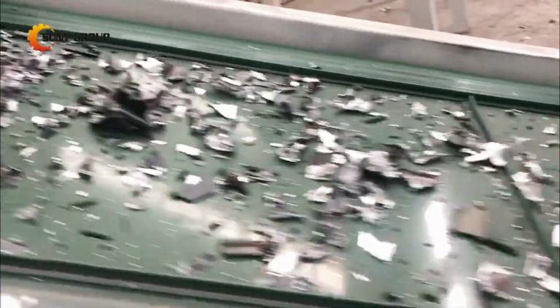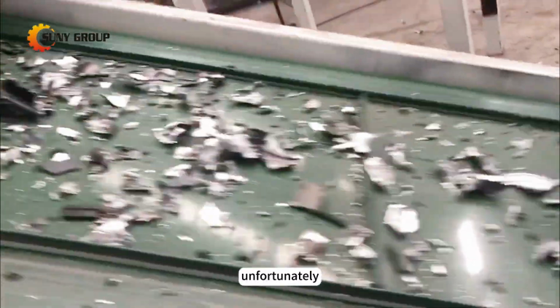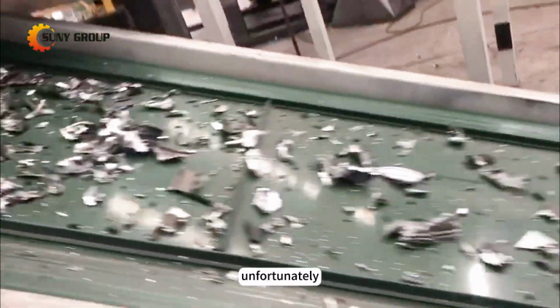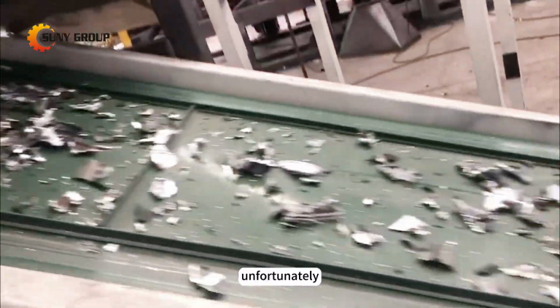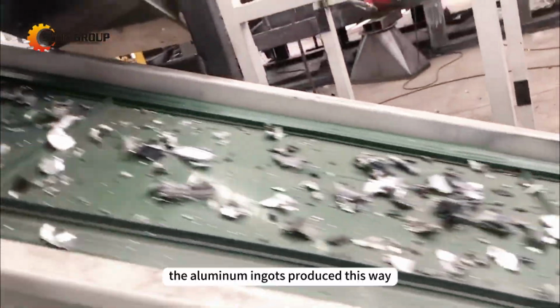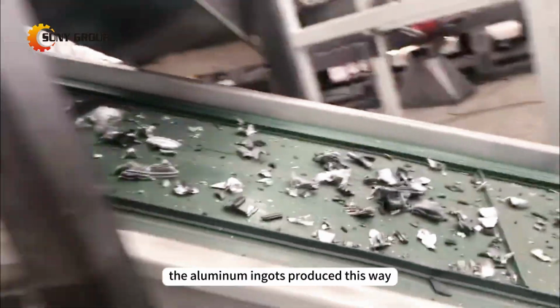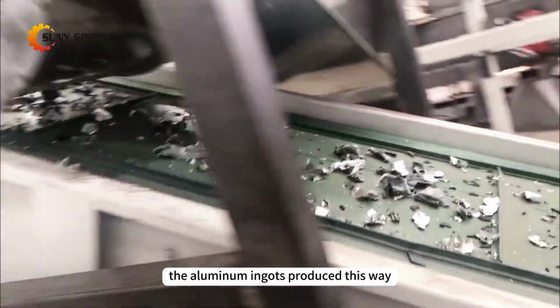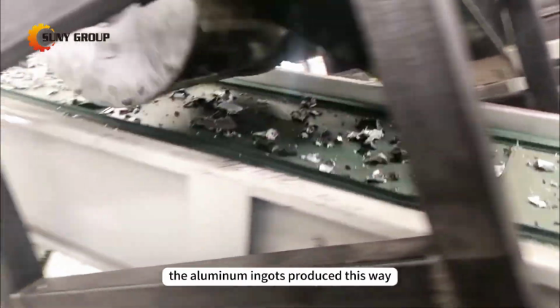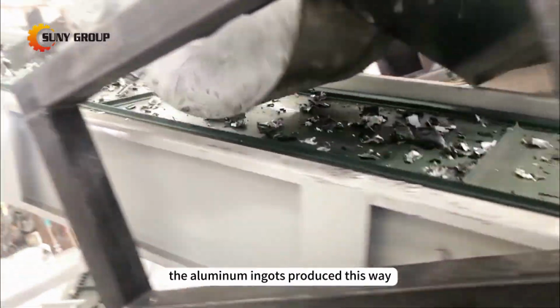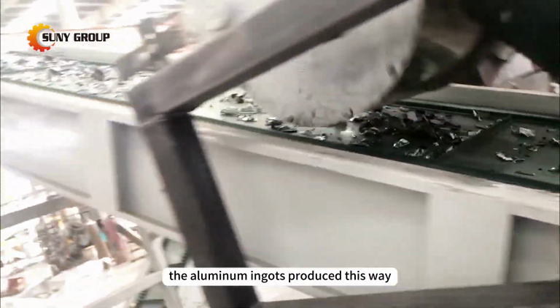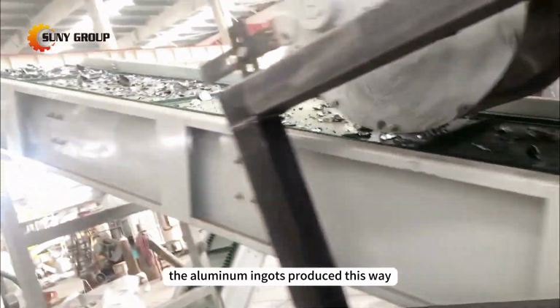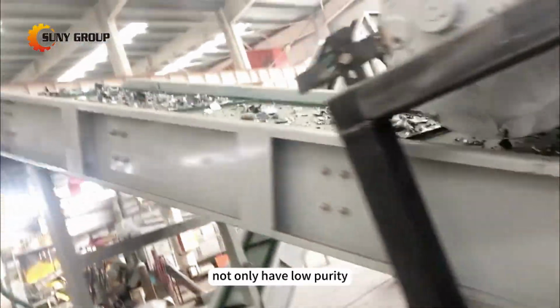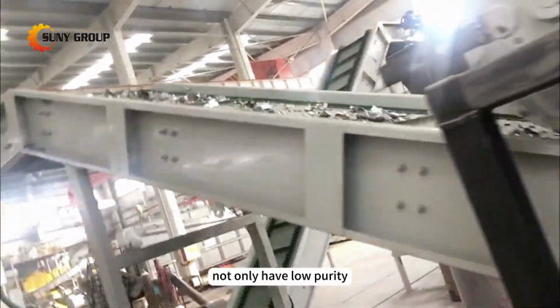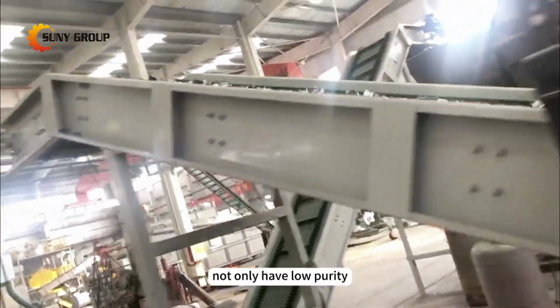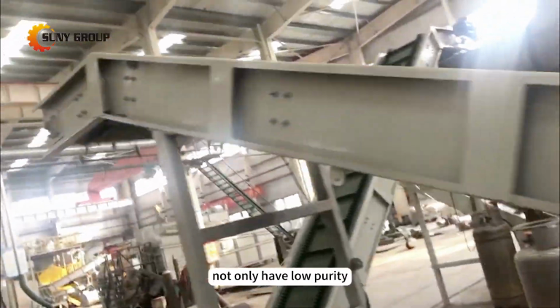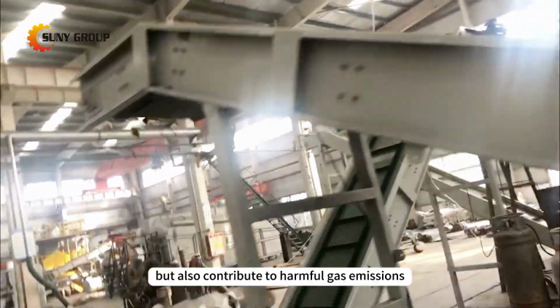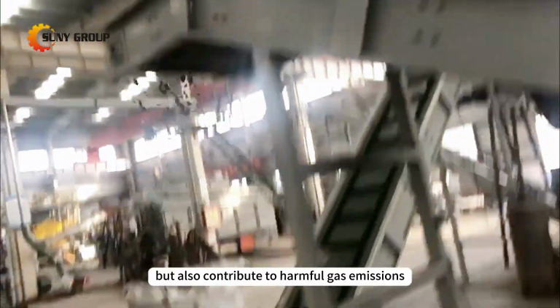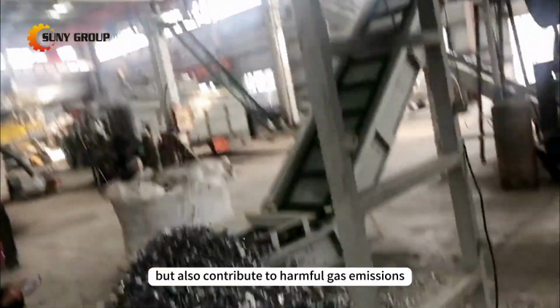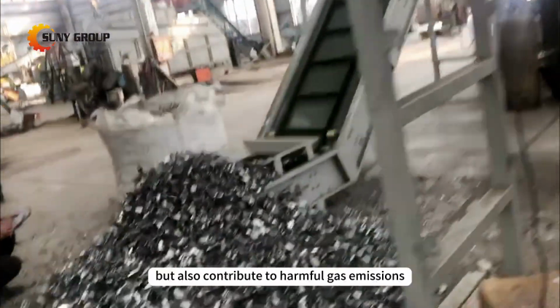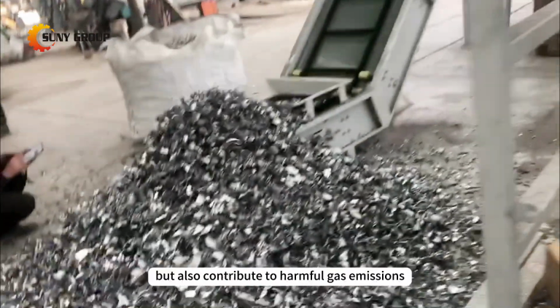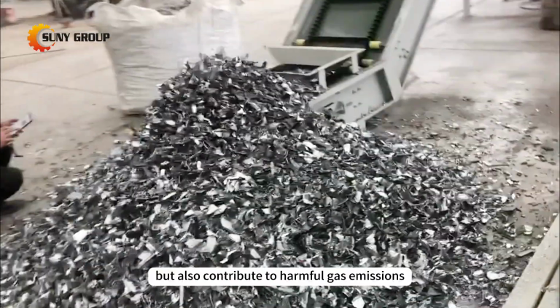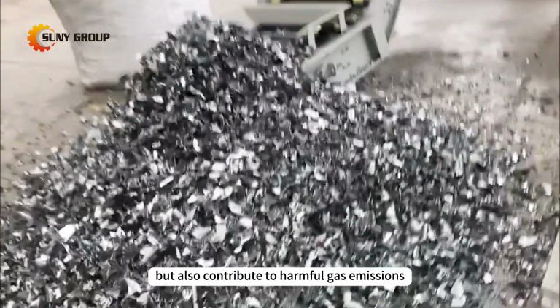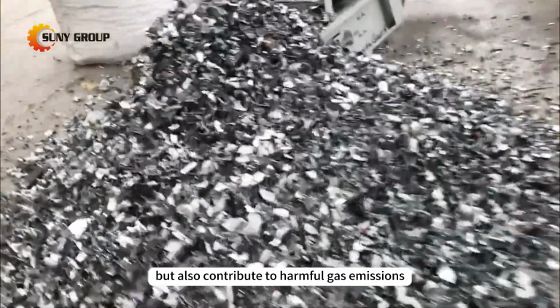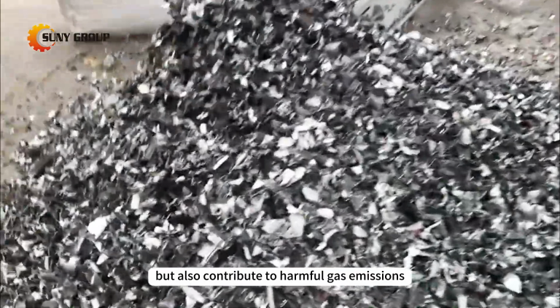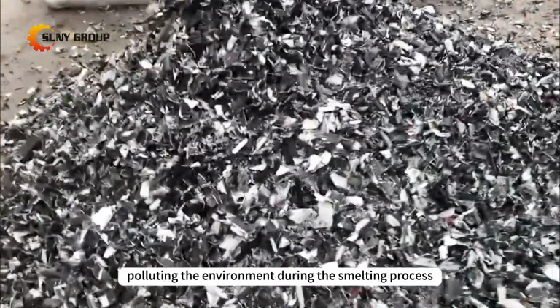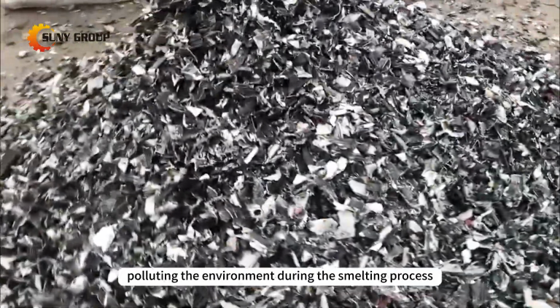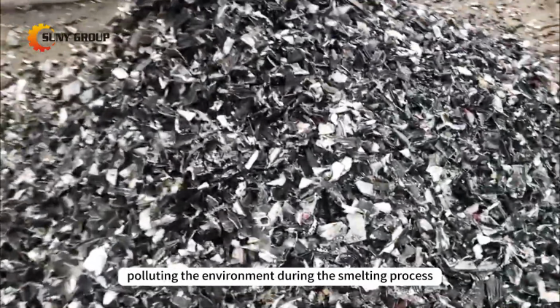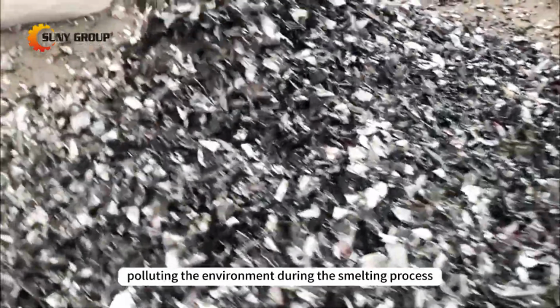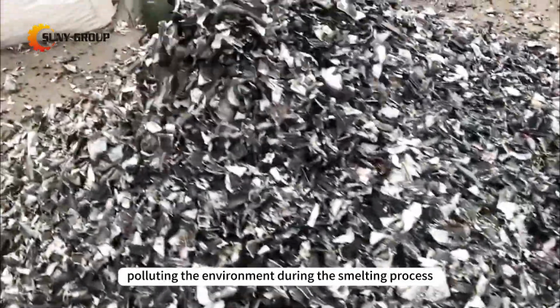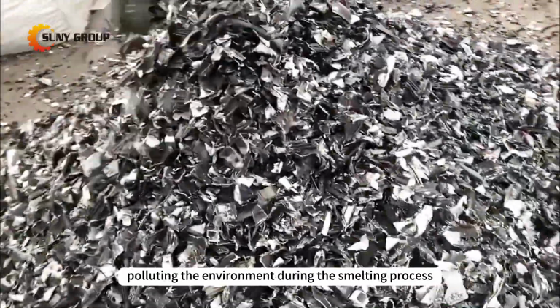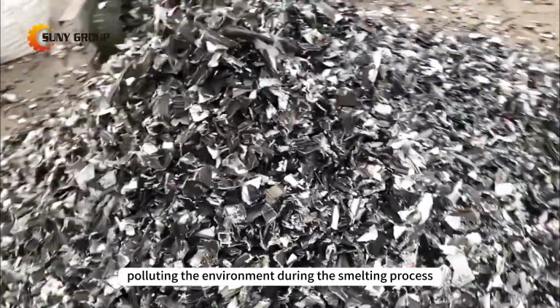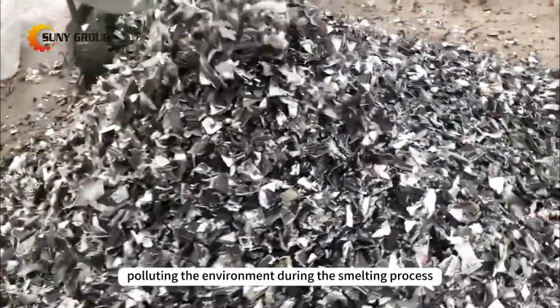Unfortunately, the aluminum ingots produced this way not only have low purity but also contribute to harmful gas emissions, polluting the environment during the smelting process.